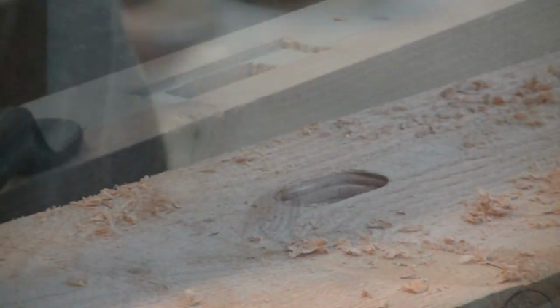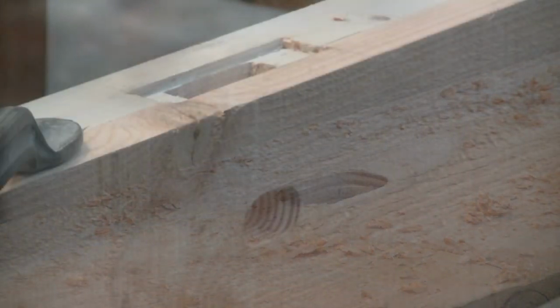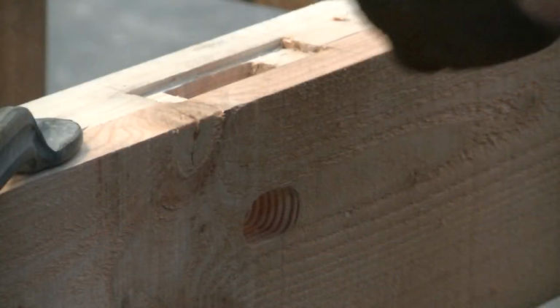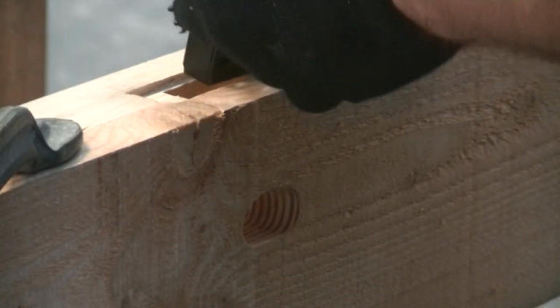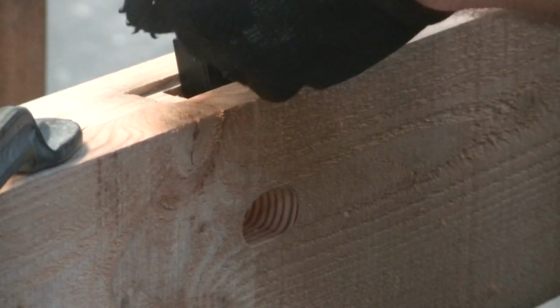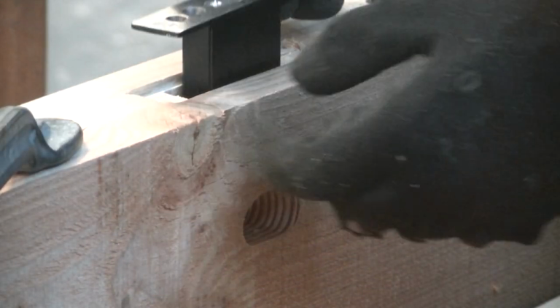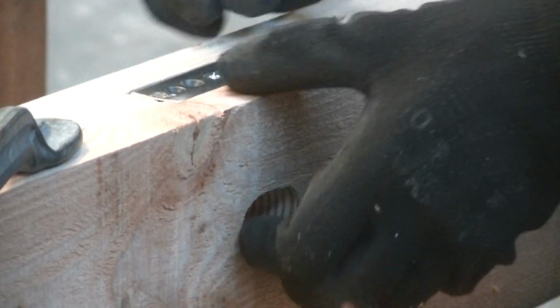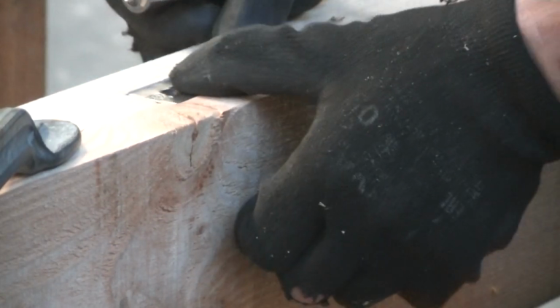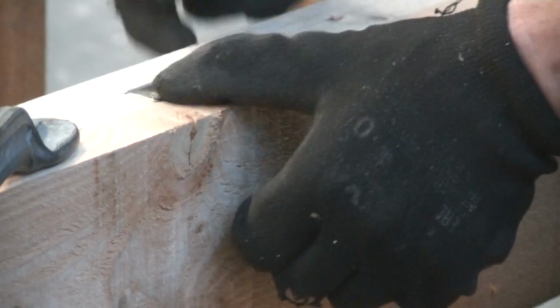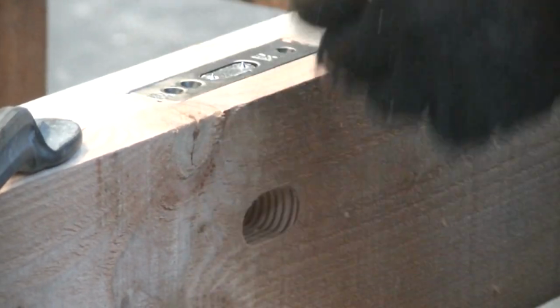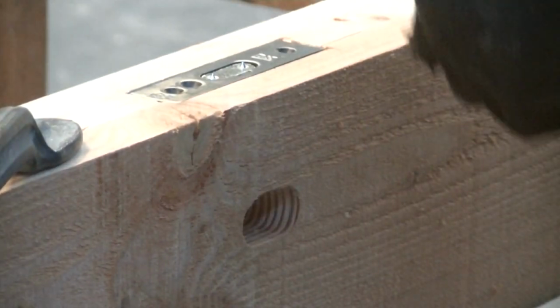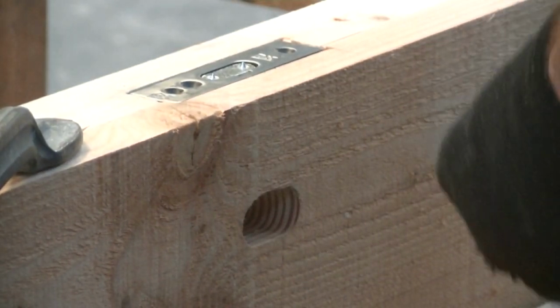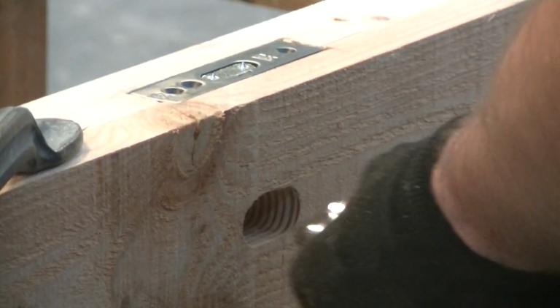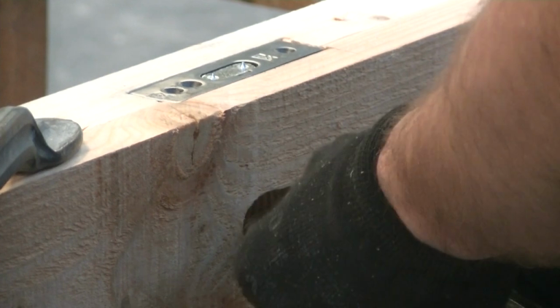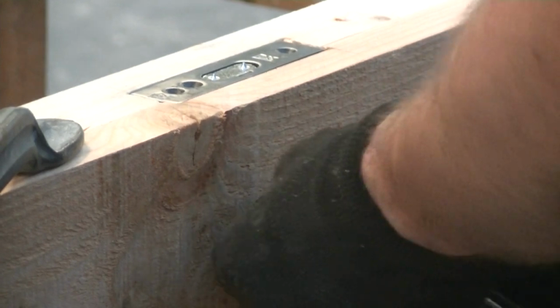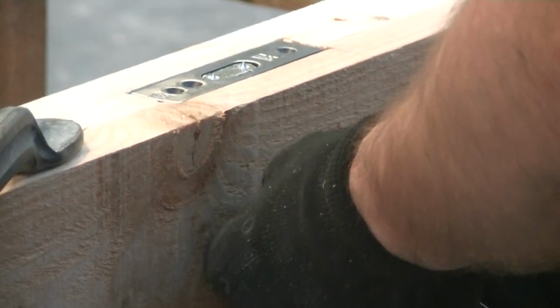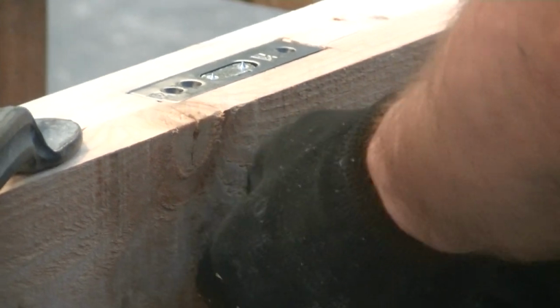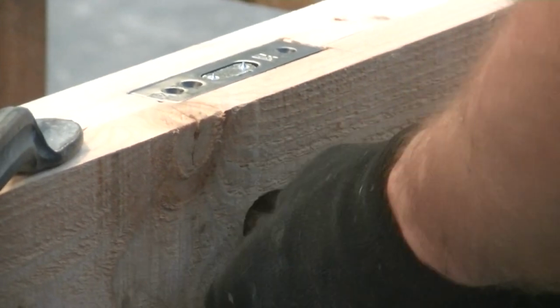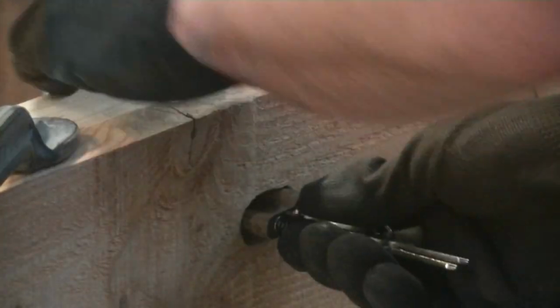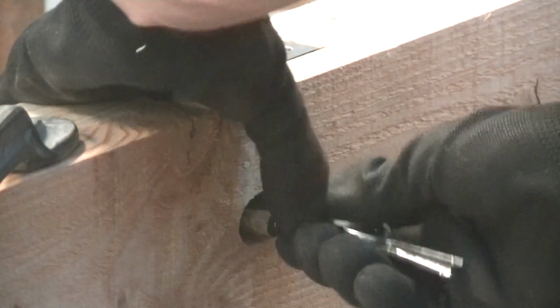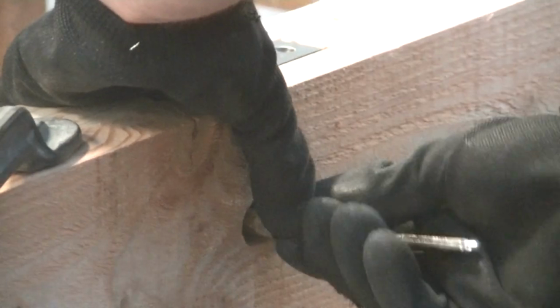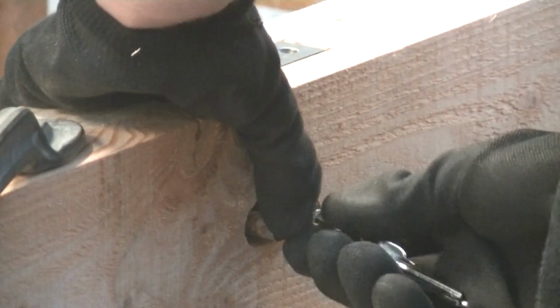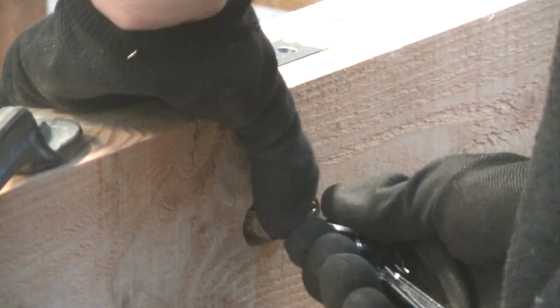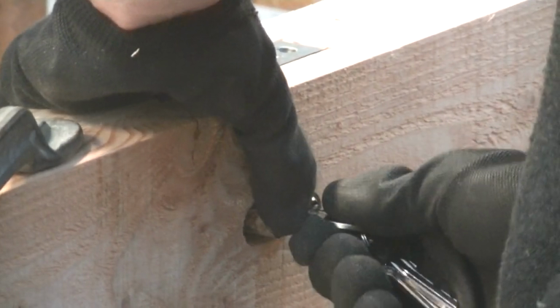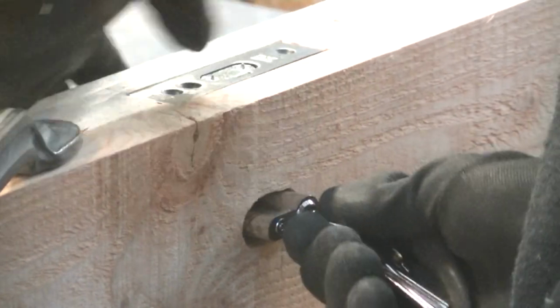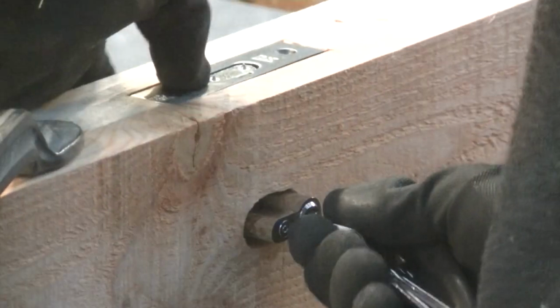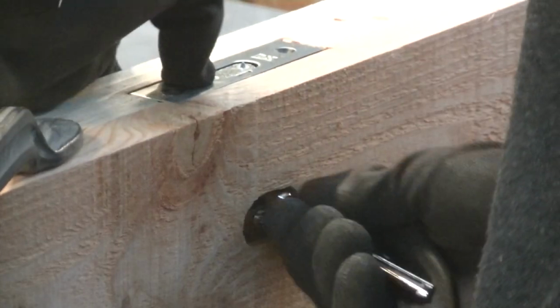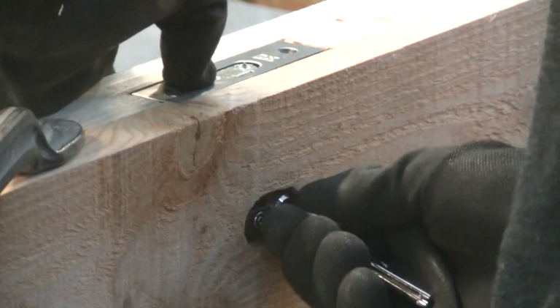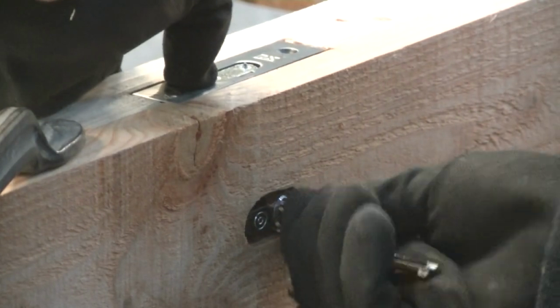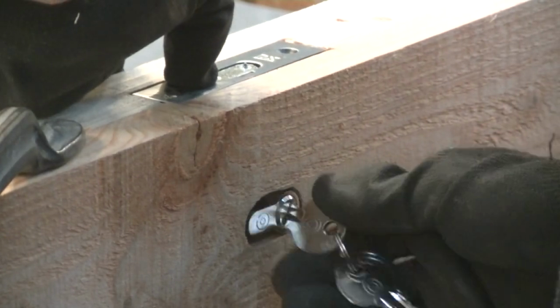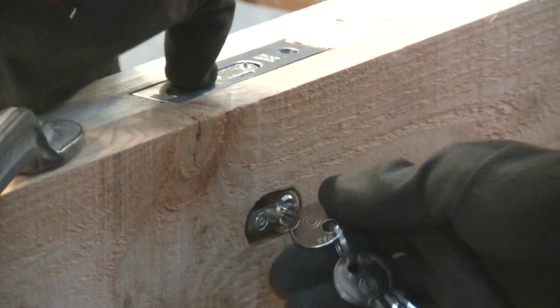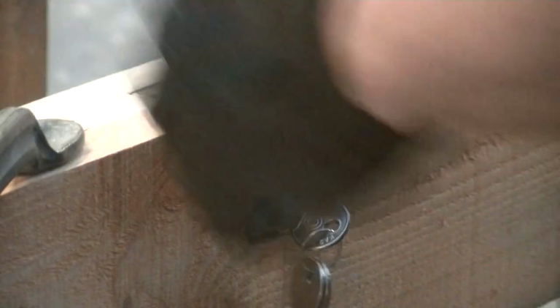I really like that the cylinder is directly enclosed by wood and not by another metal shield or cover as on a normal door. This is more time-consuming but very pleasing to the eye.